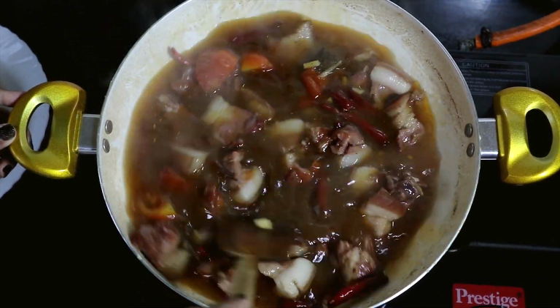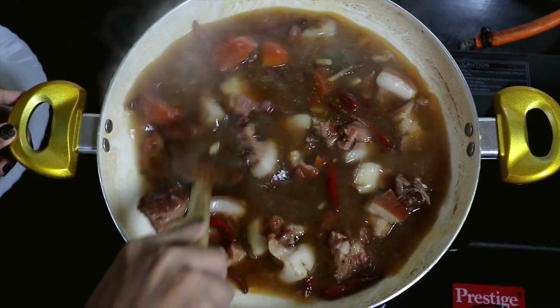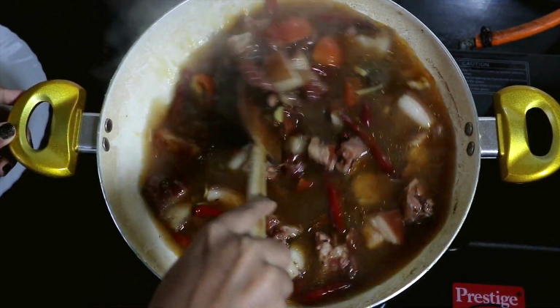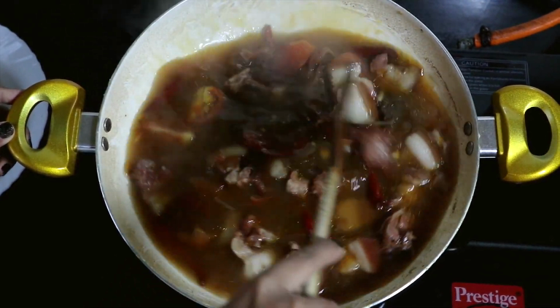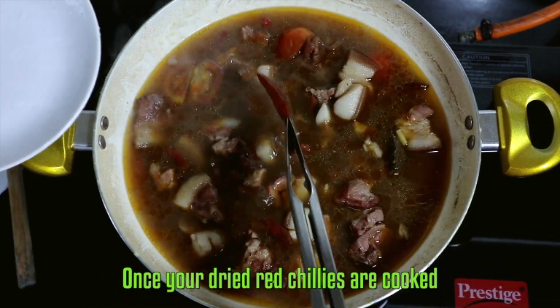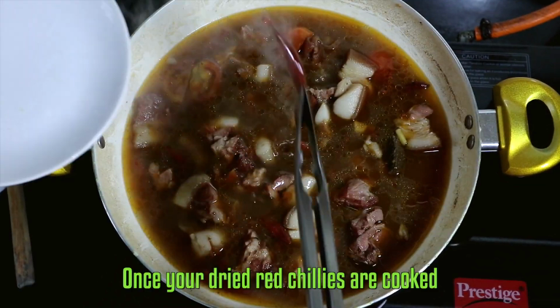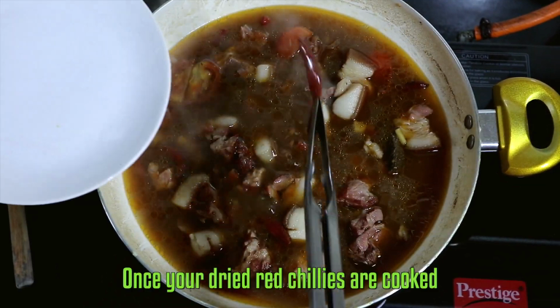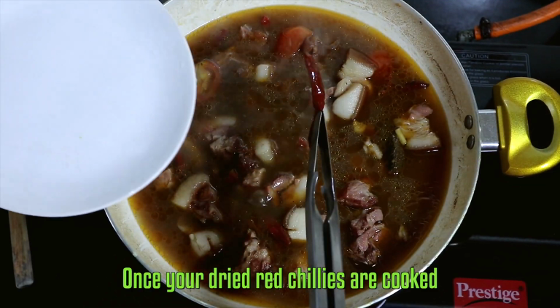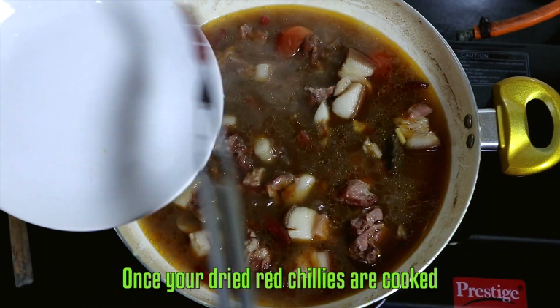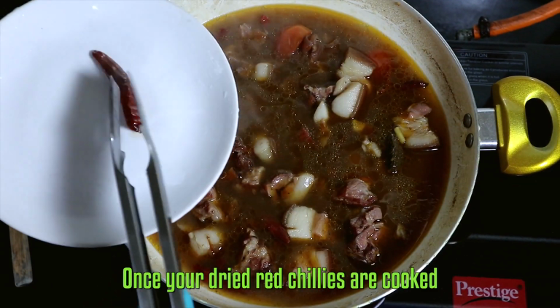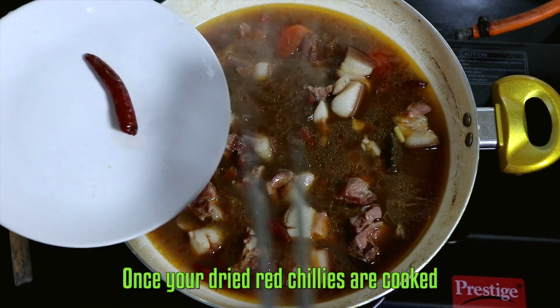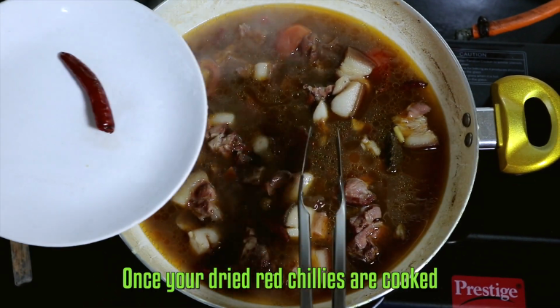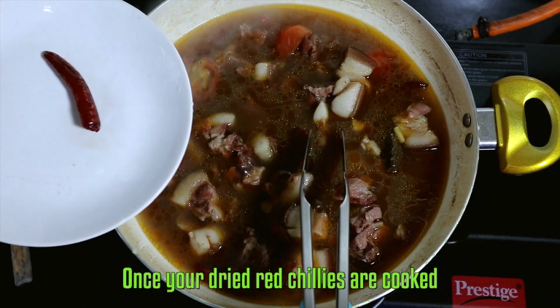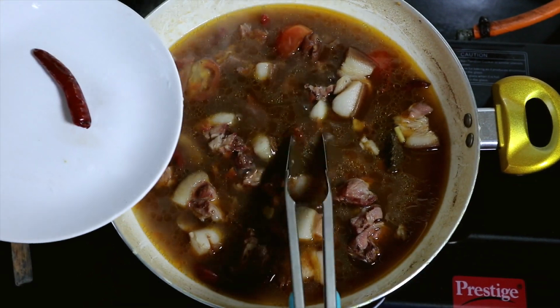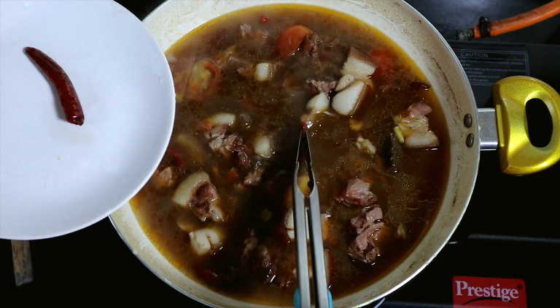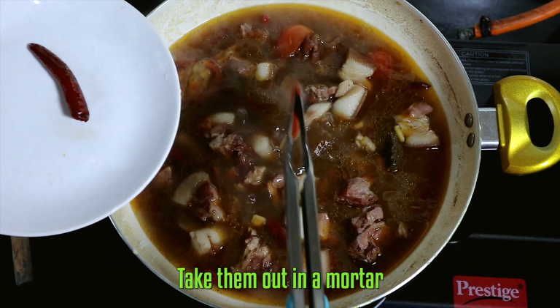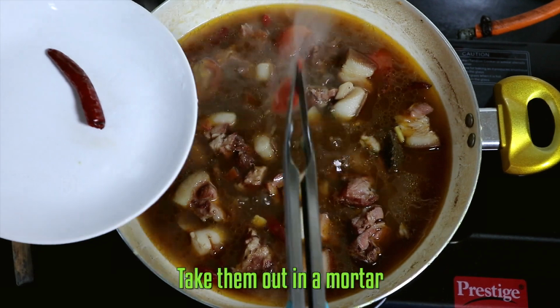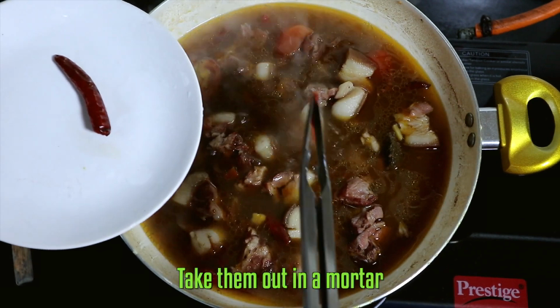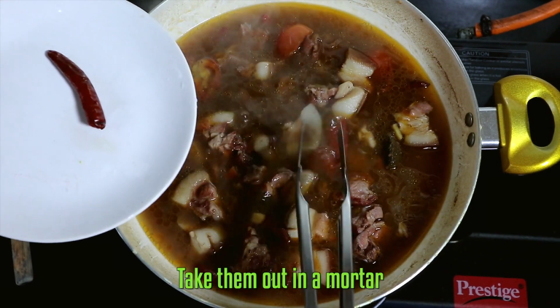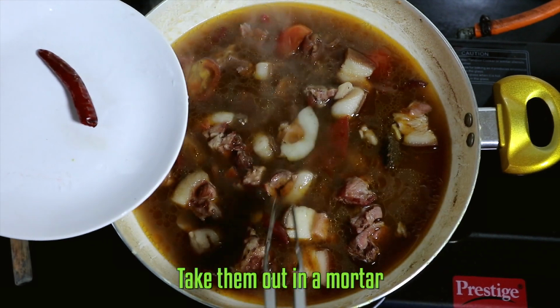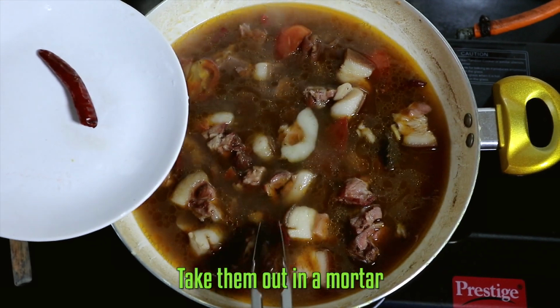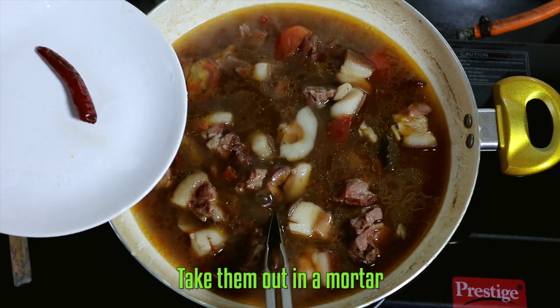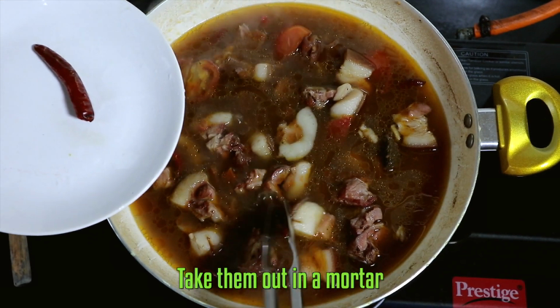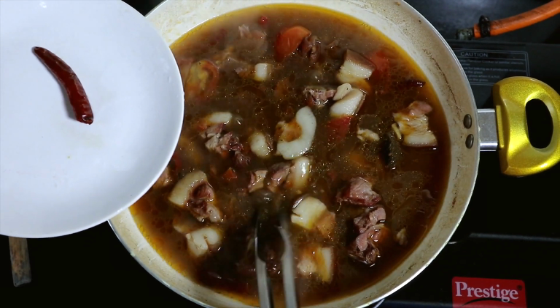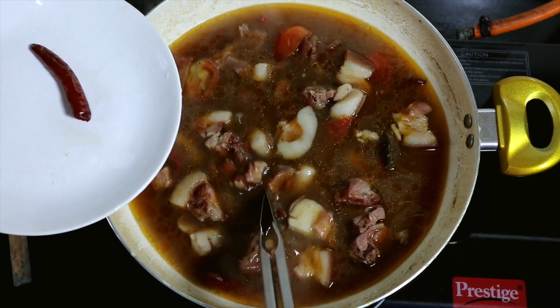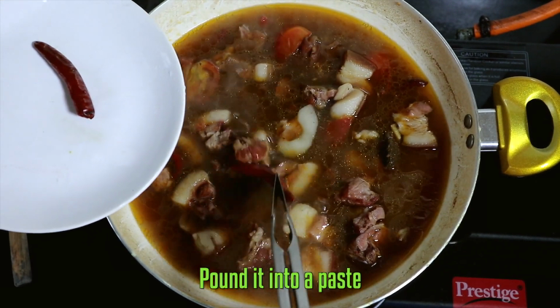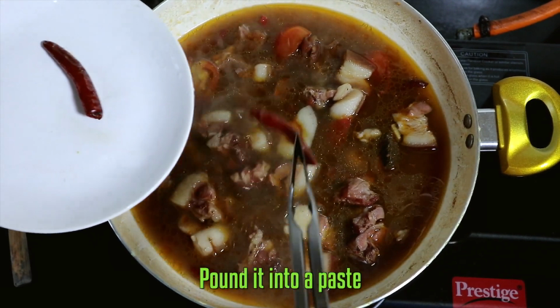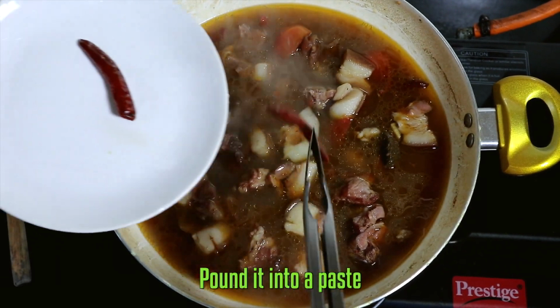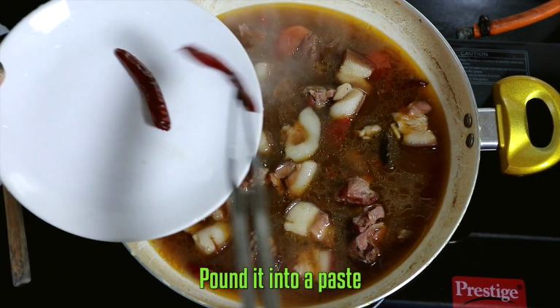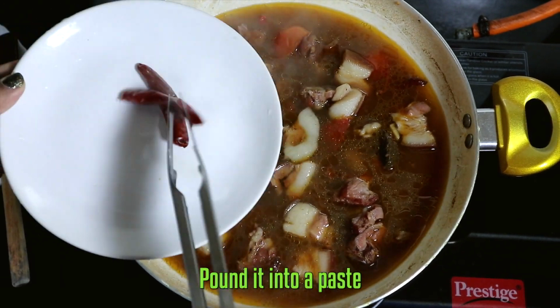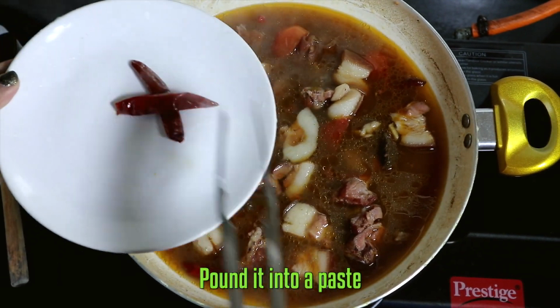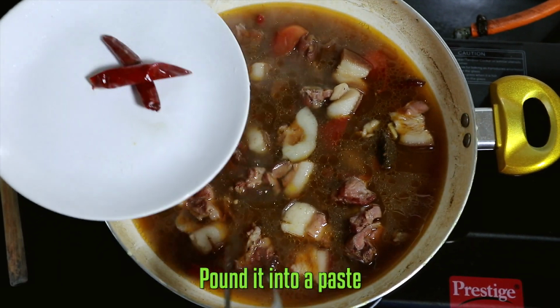Cook it for 20 minutes. Once the chilies are cooked, take them out and put them in a mortar and pound into a paste.